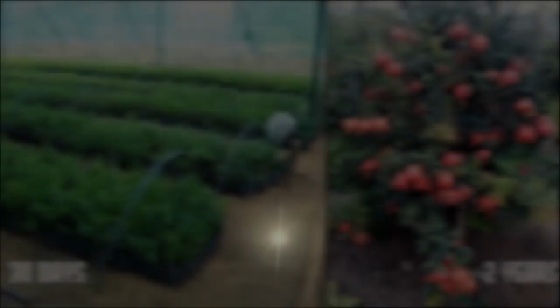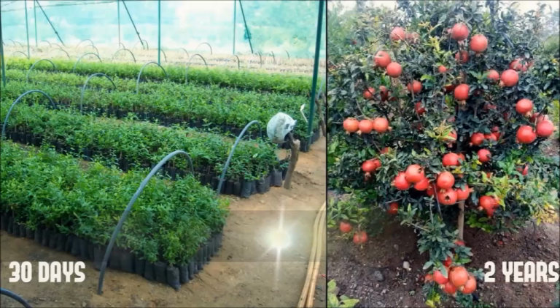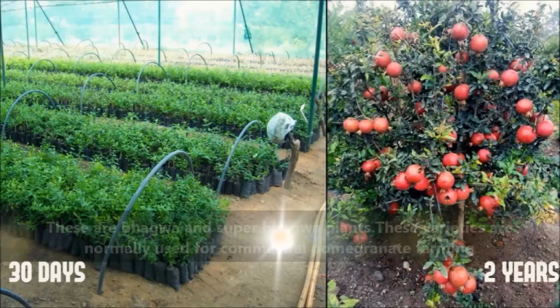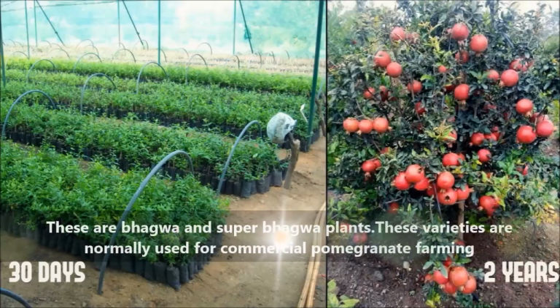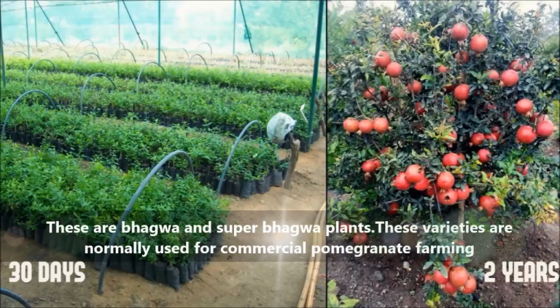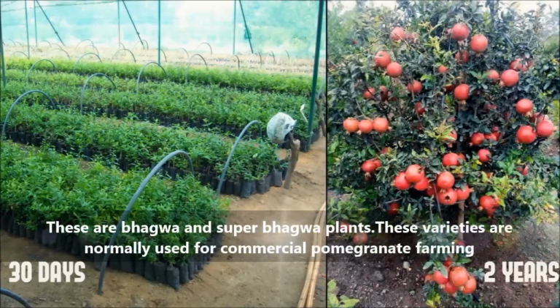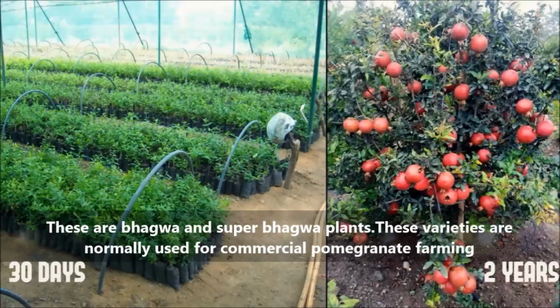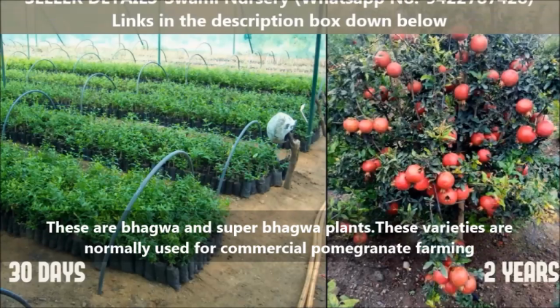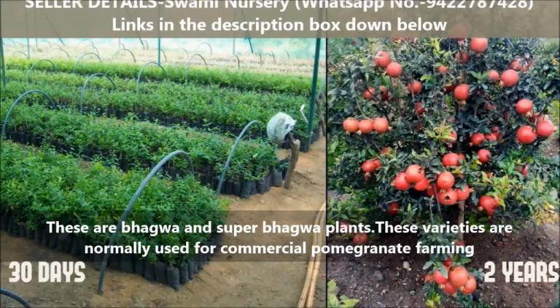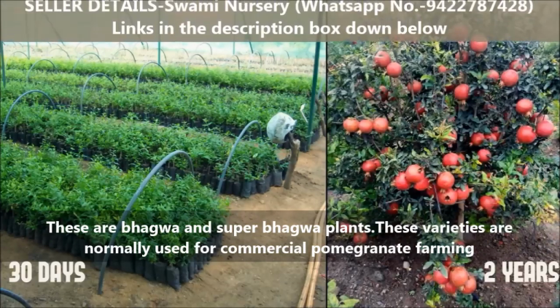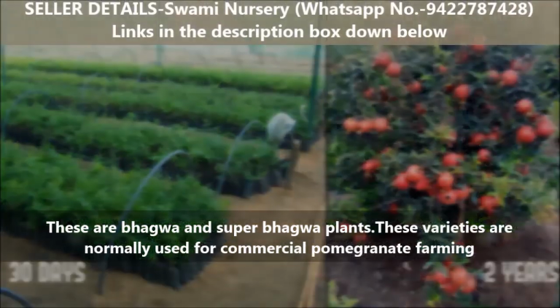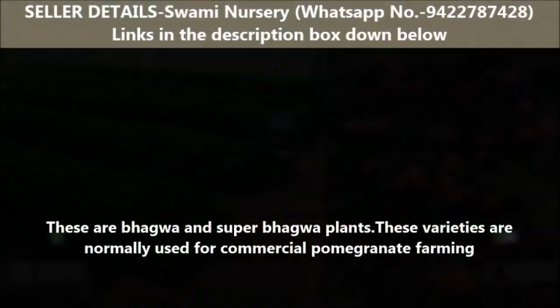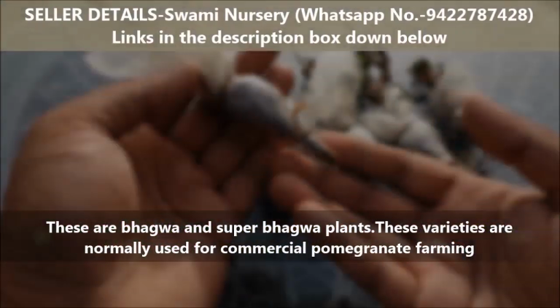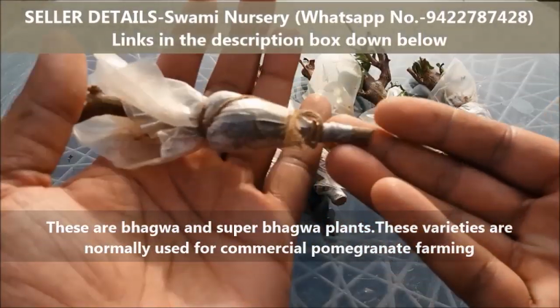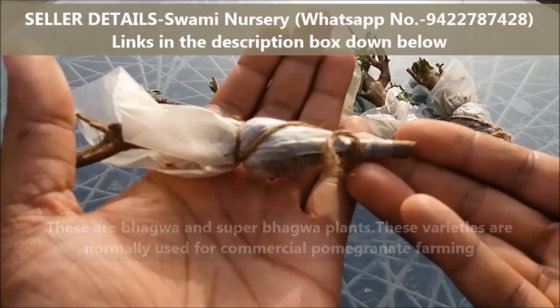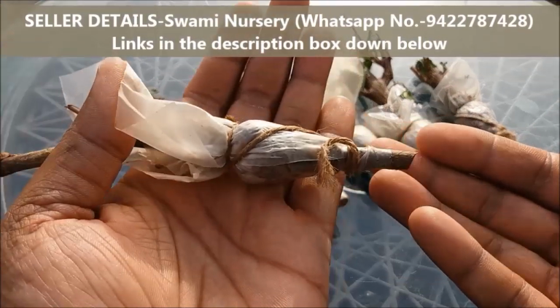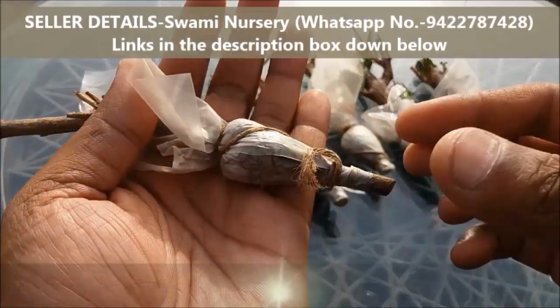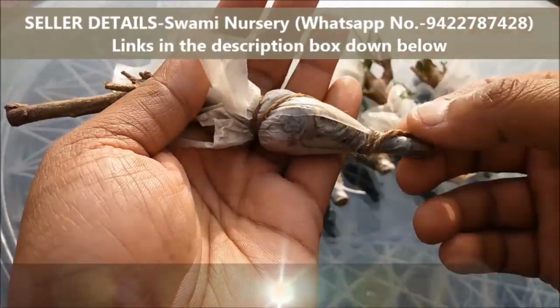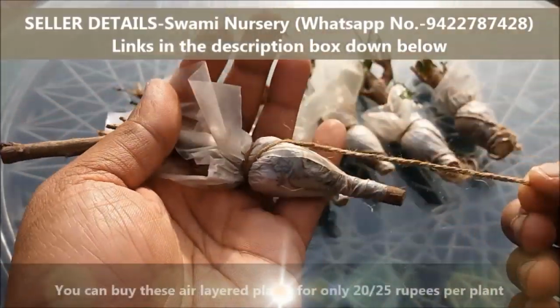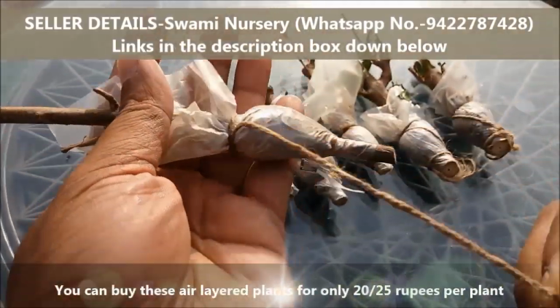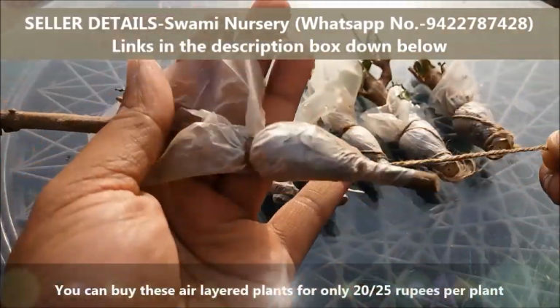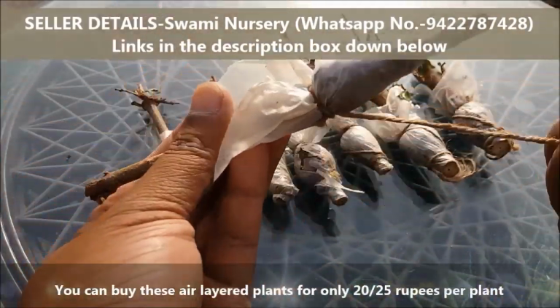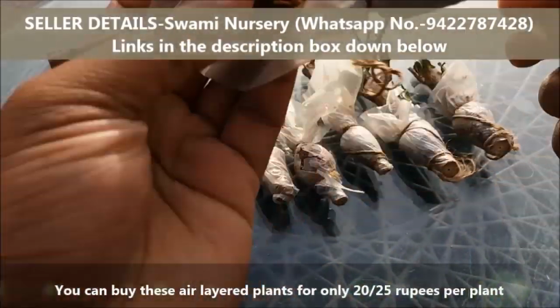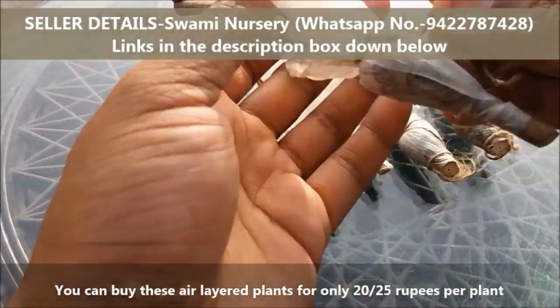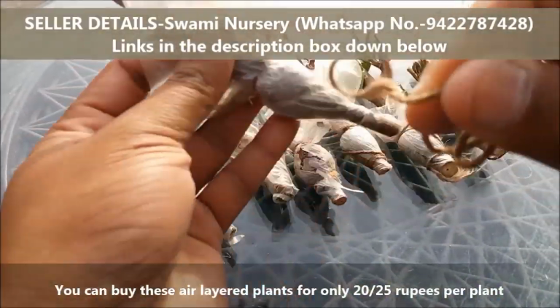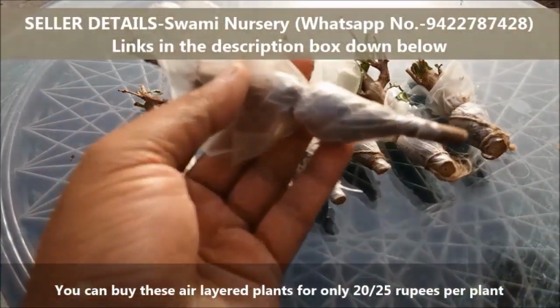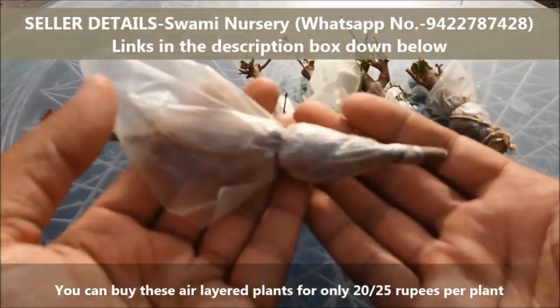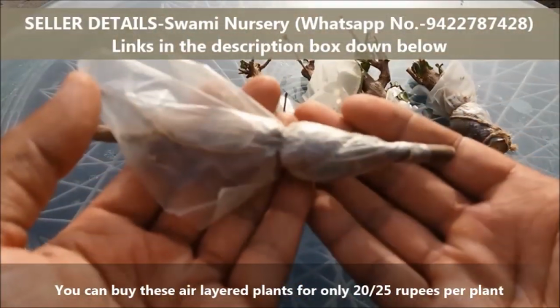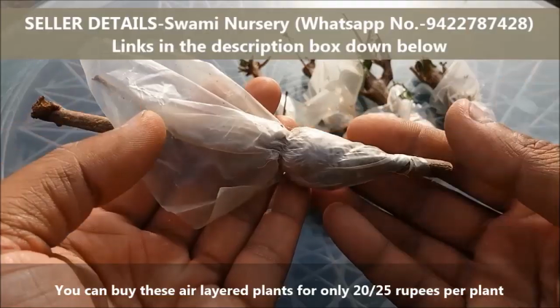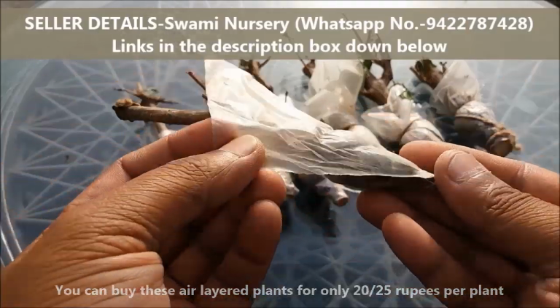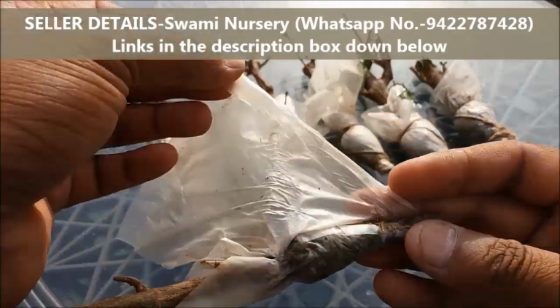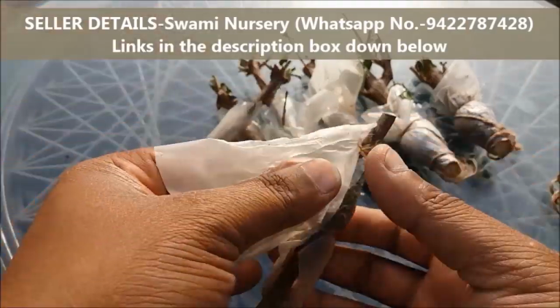These are Bhagwa and Super Bhagwa plants. These varieties are normally used for commercial pomegranate farming. You can buy these plants for only 20 rupees per plant. Seller details are on the screen and in the description box below.